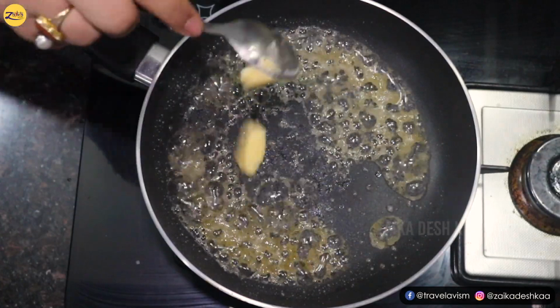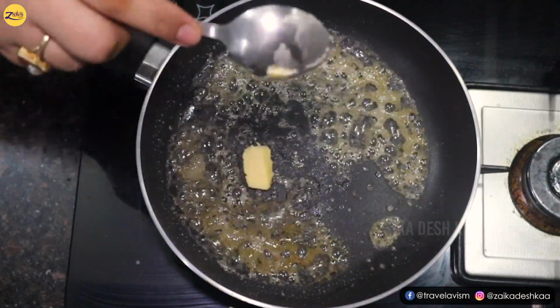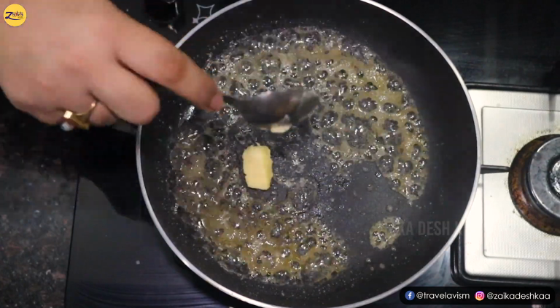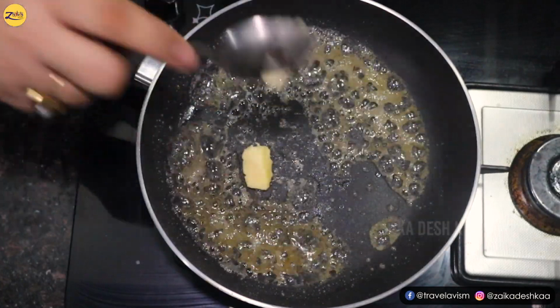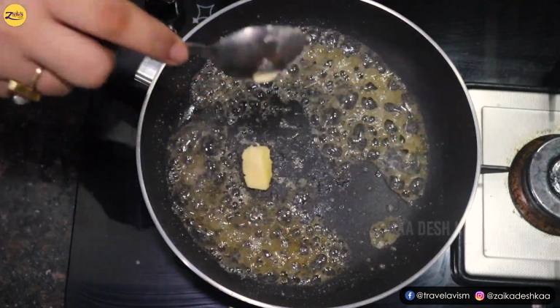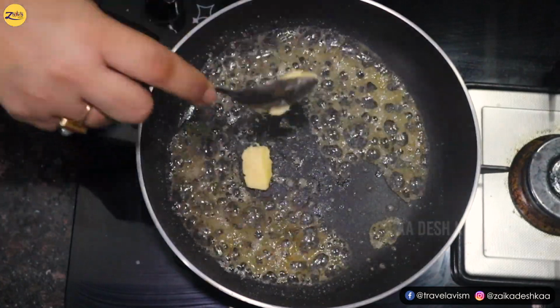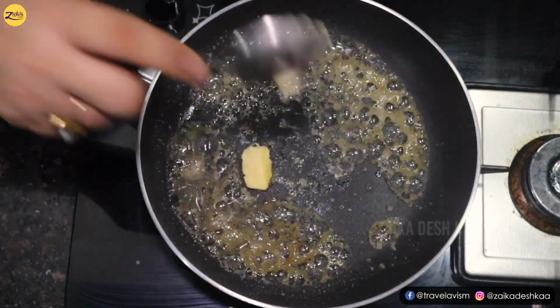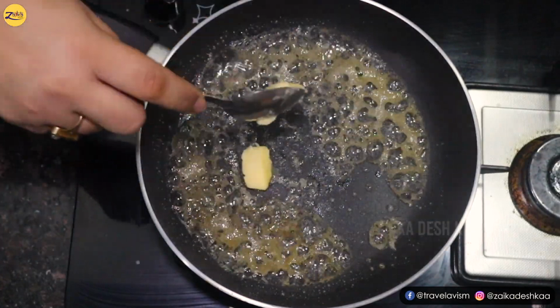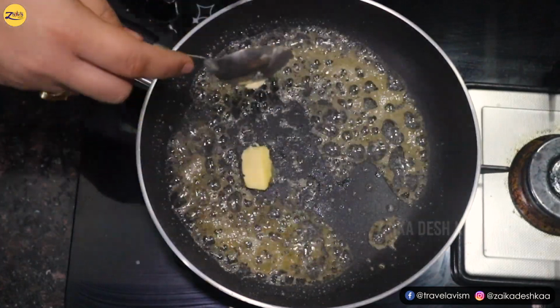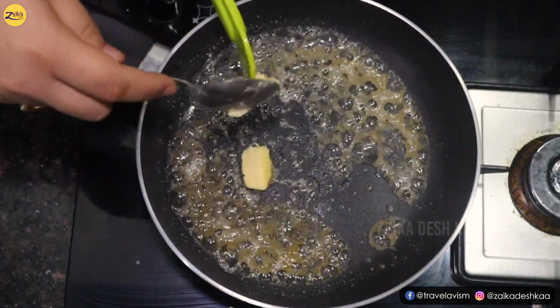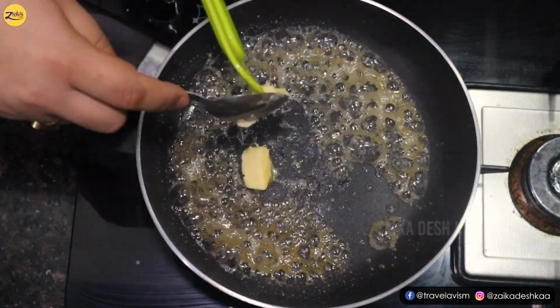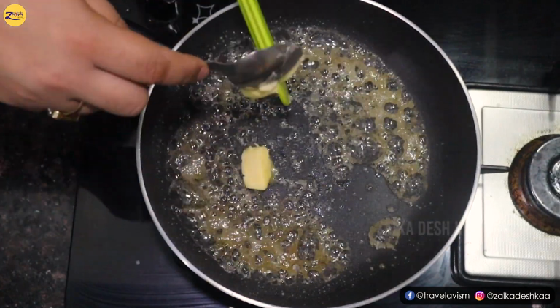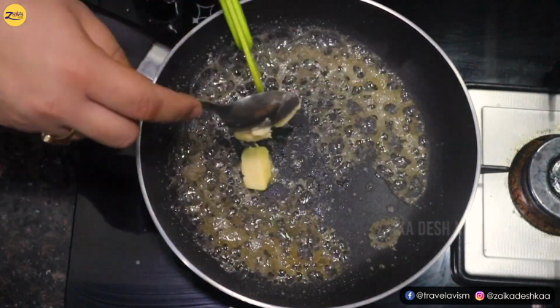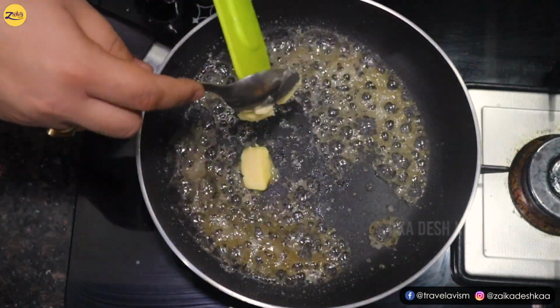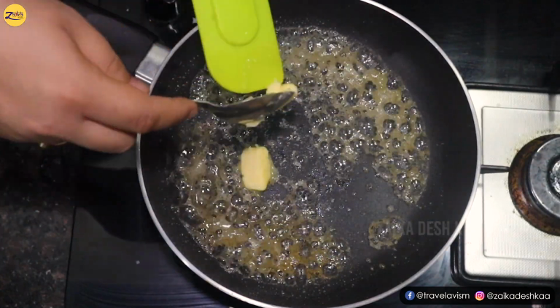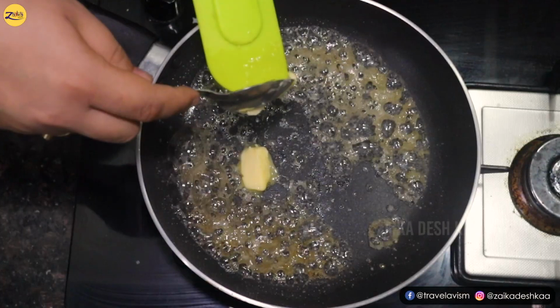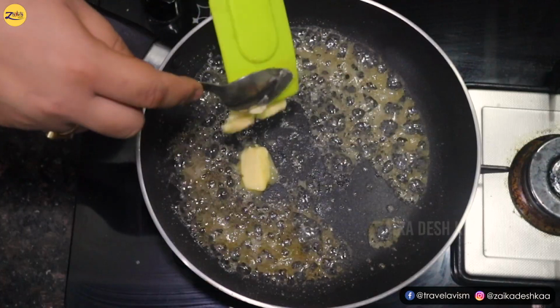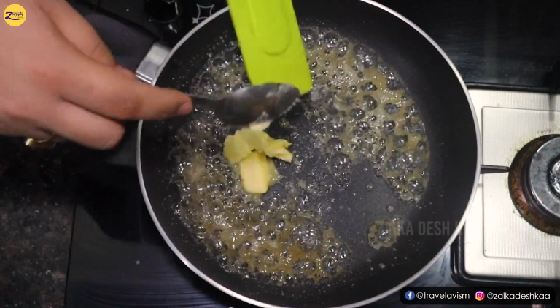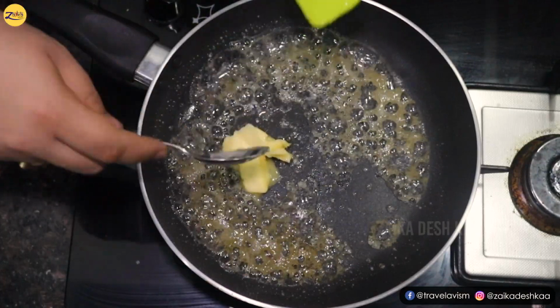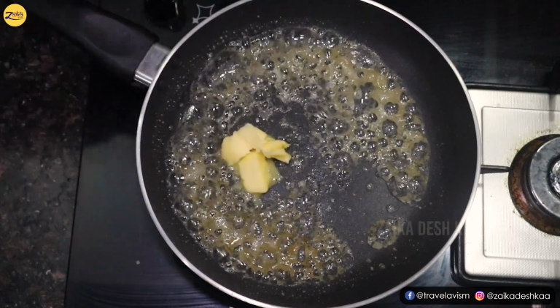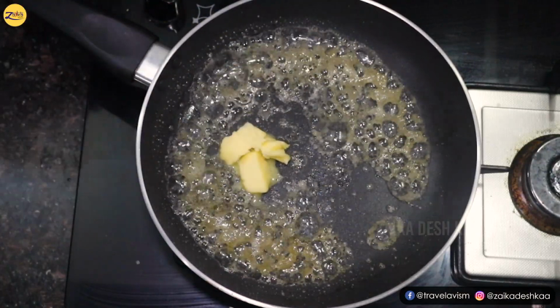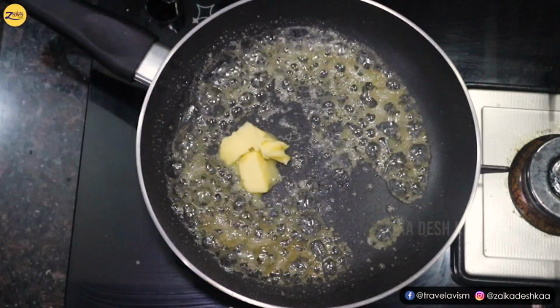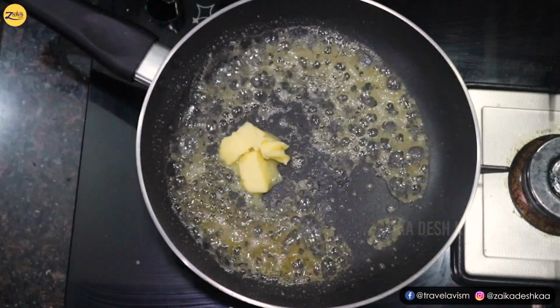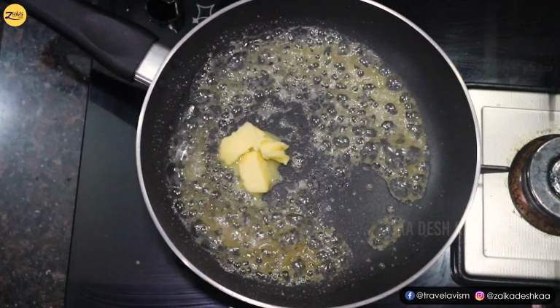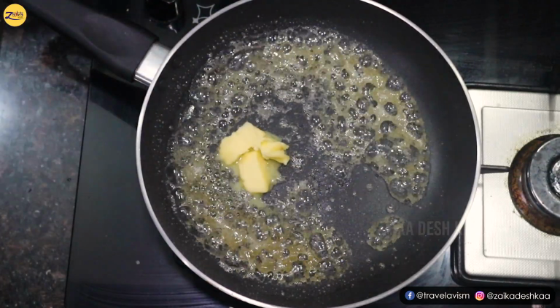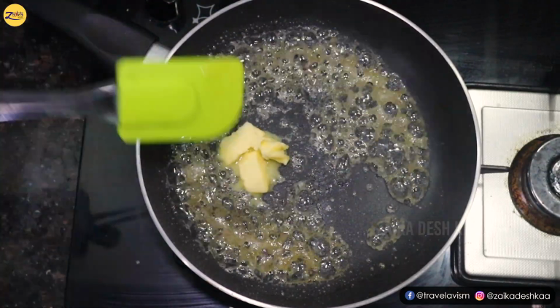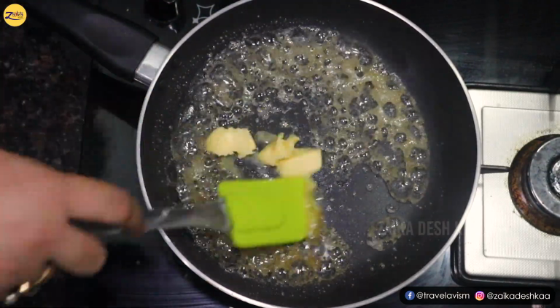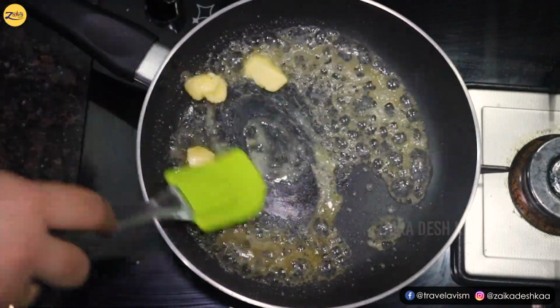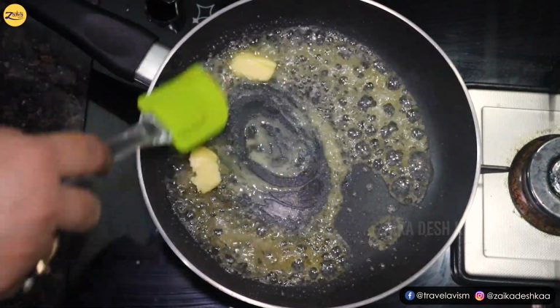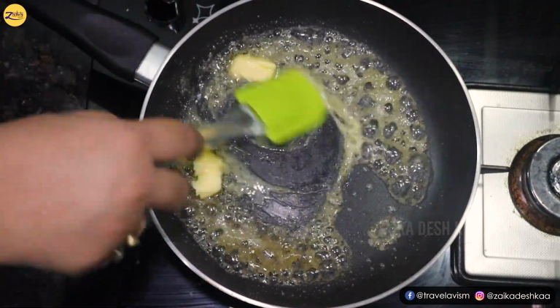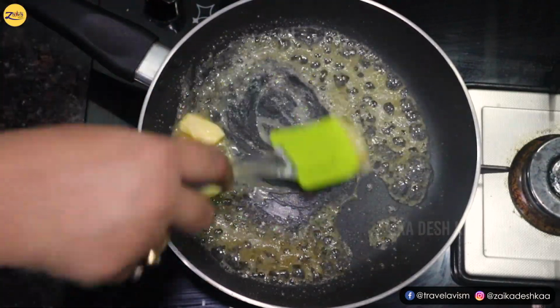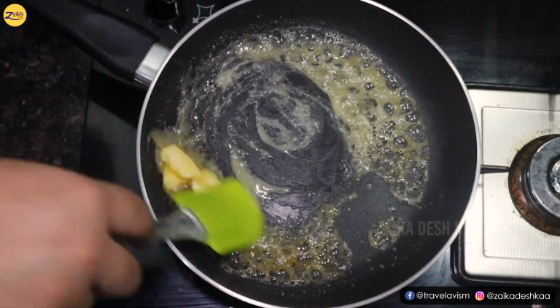Now we are going to add butter to it and stir it again, continuously.